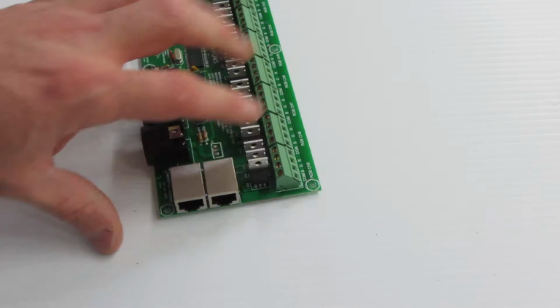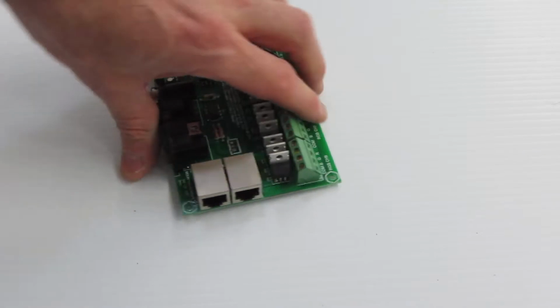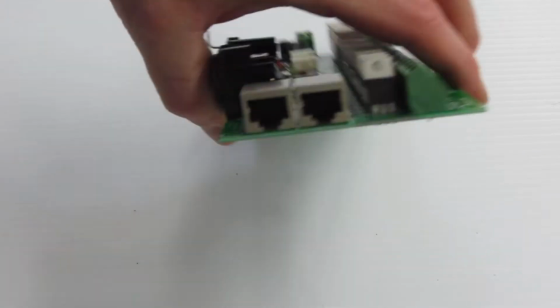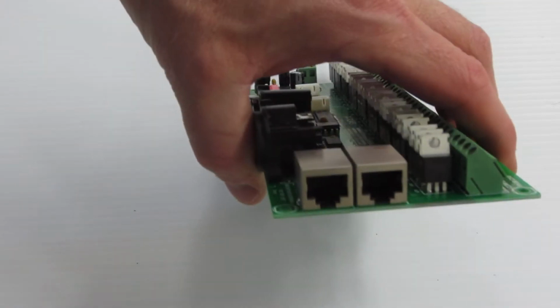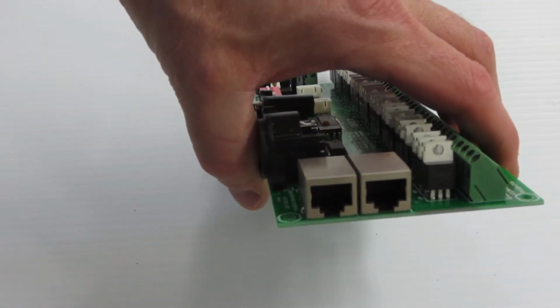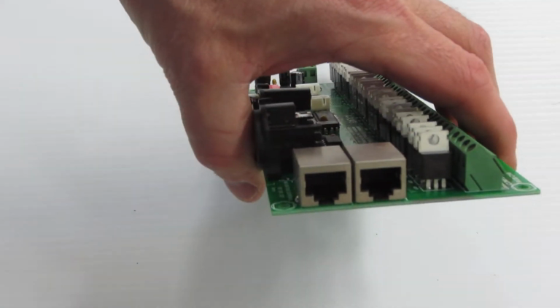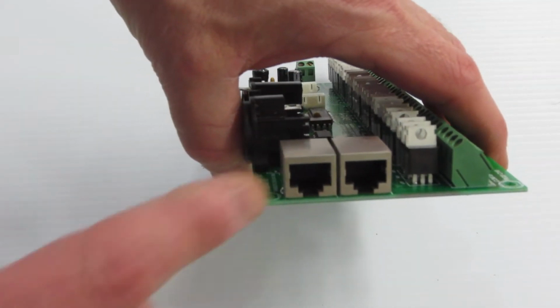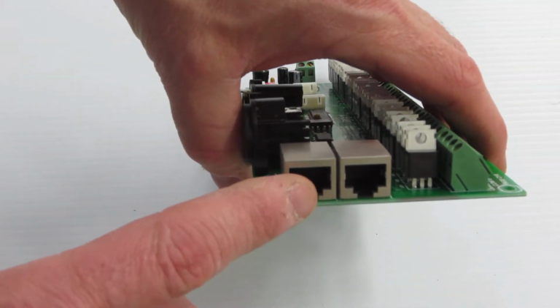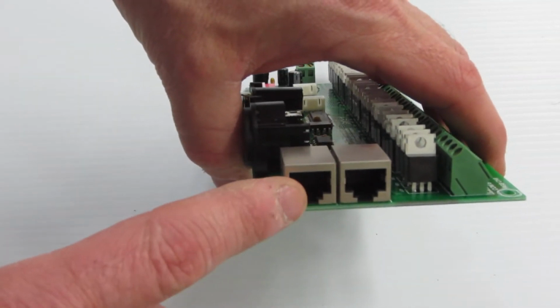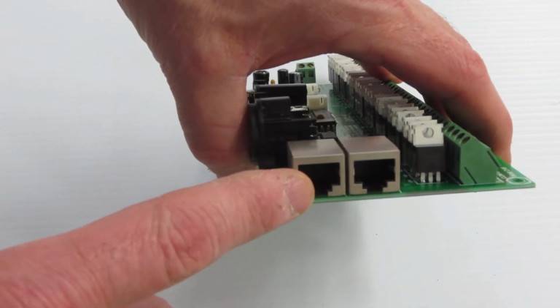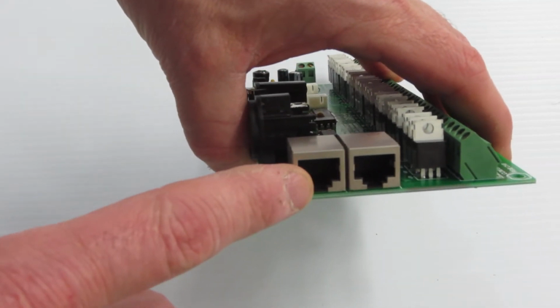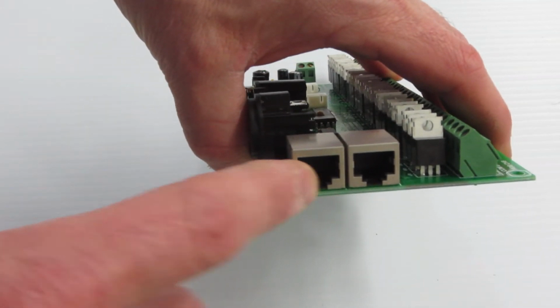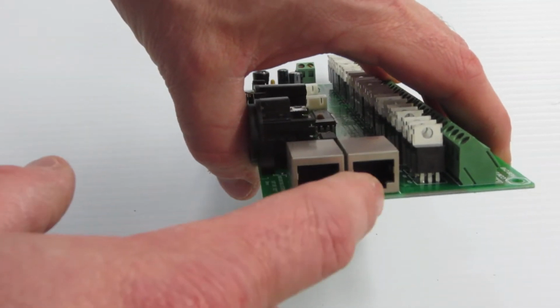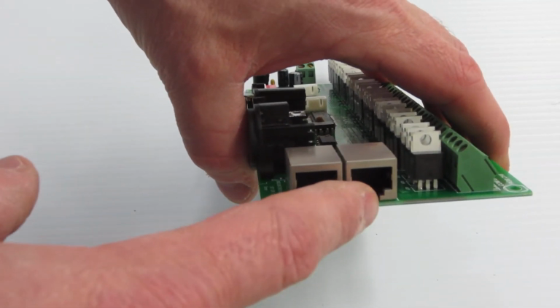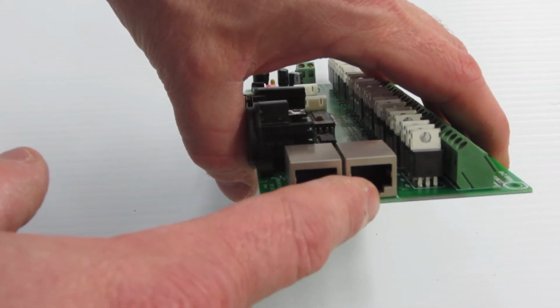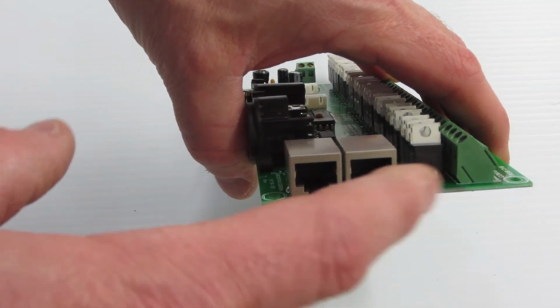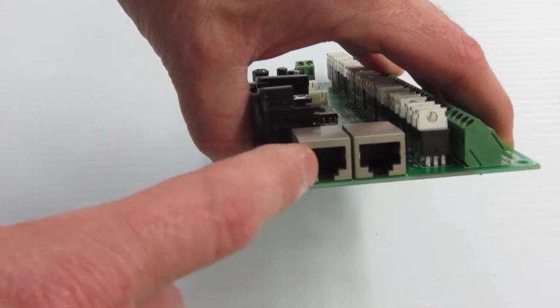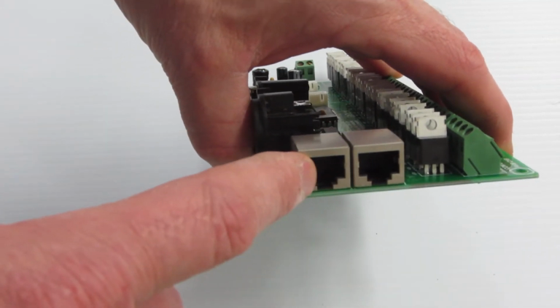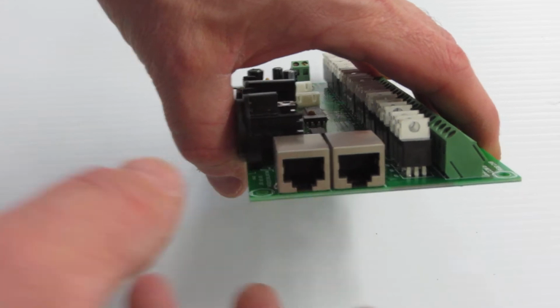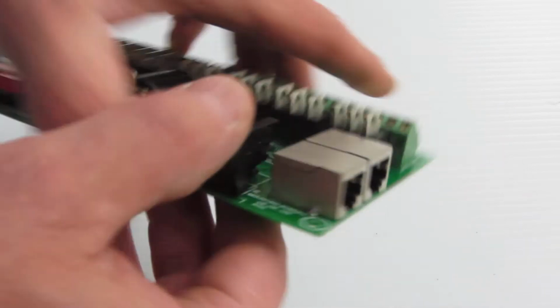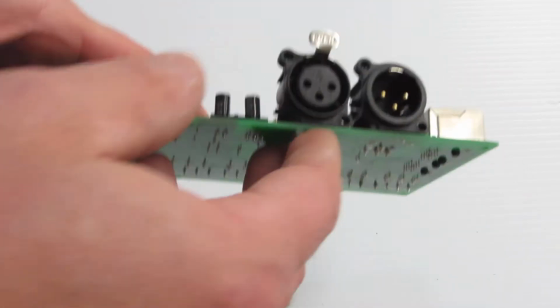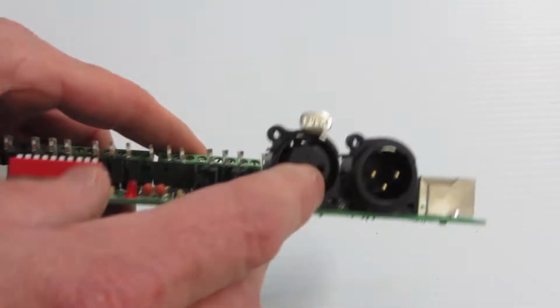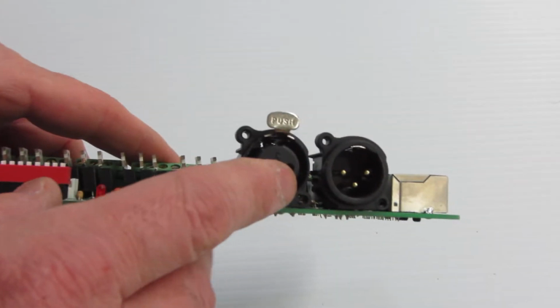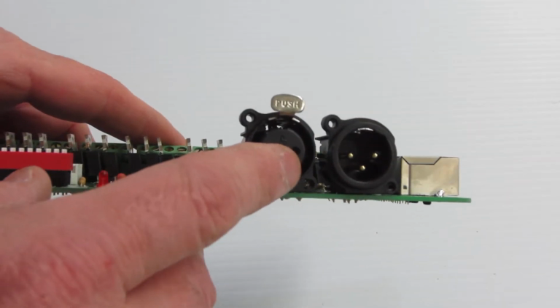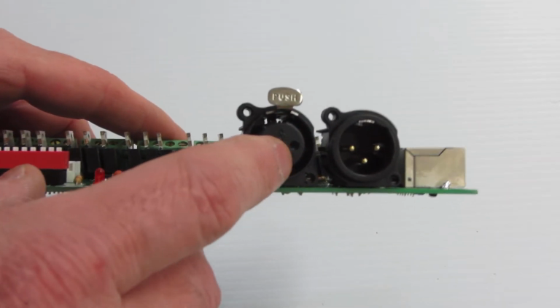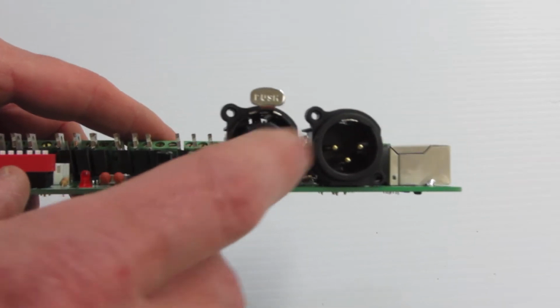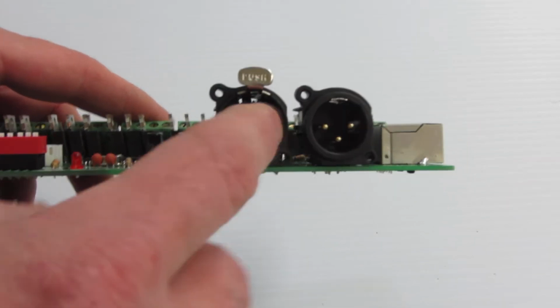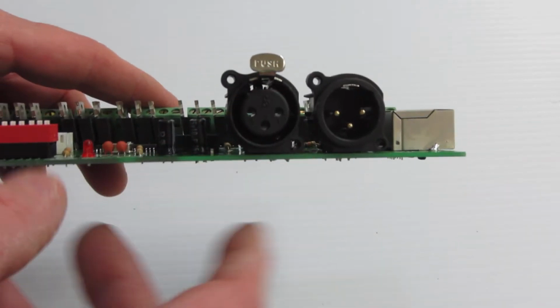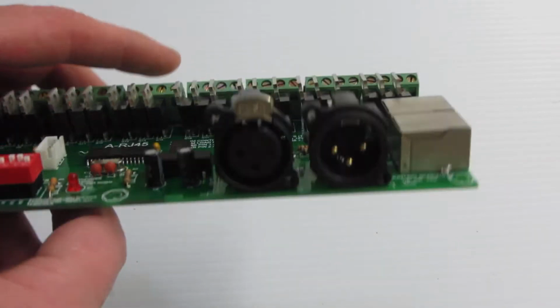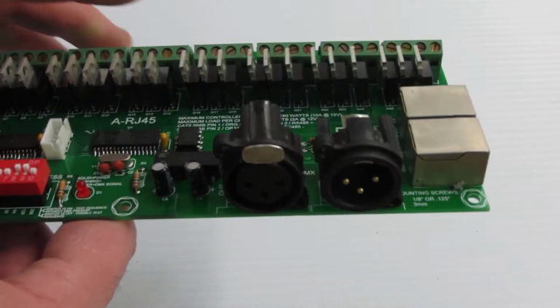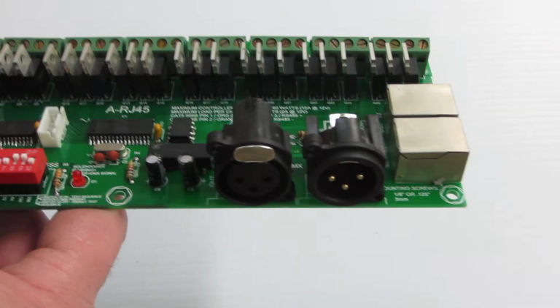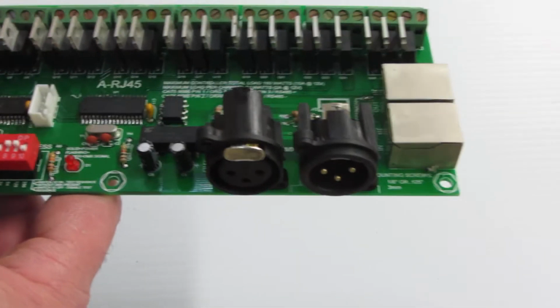On the side, you'll see that it has CAT5 inputs and outputs for the signal, and it also supports XLR plugs if you use standard XLR.